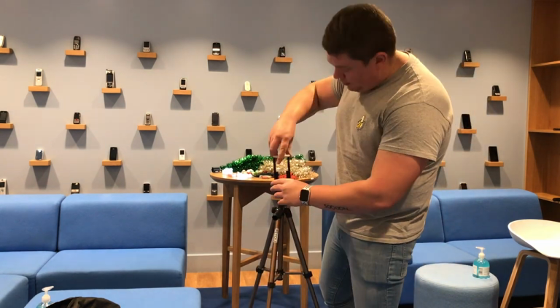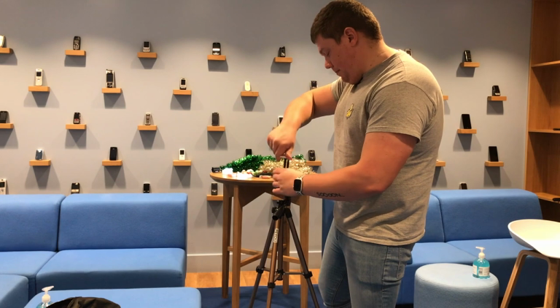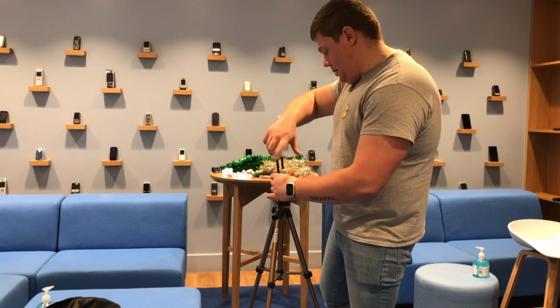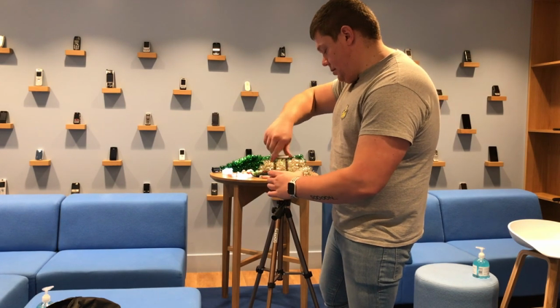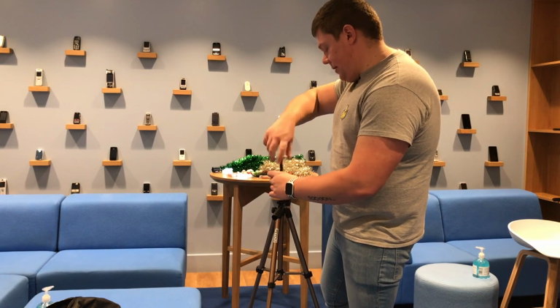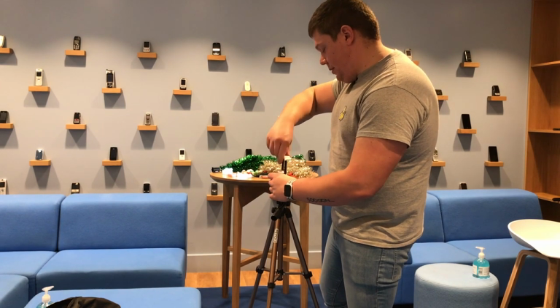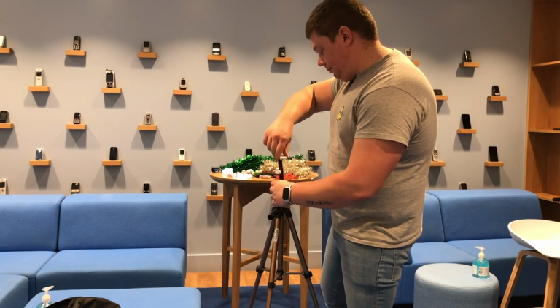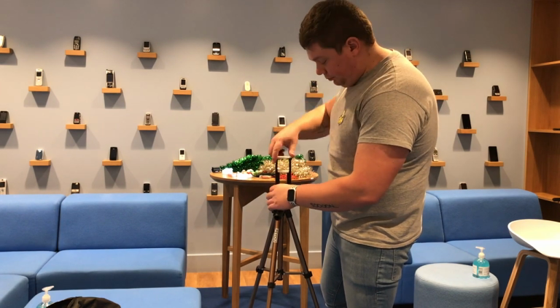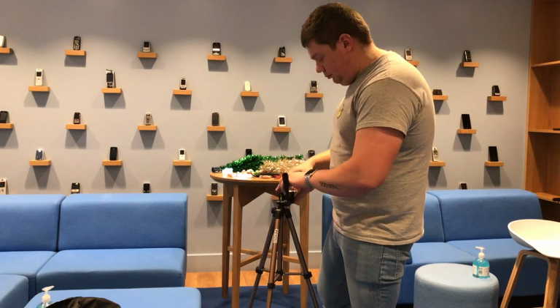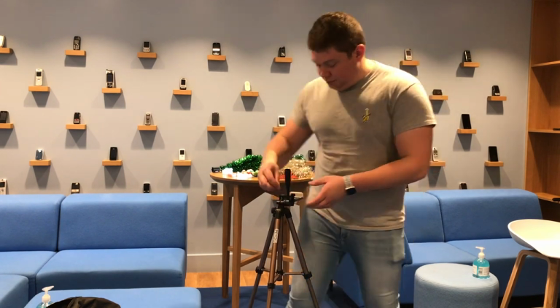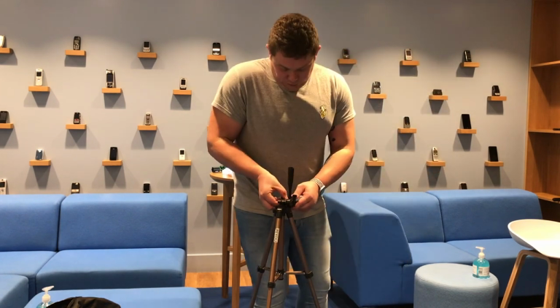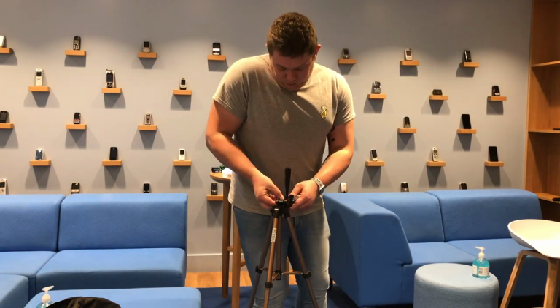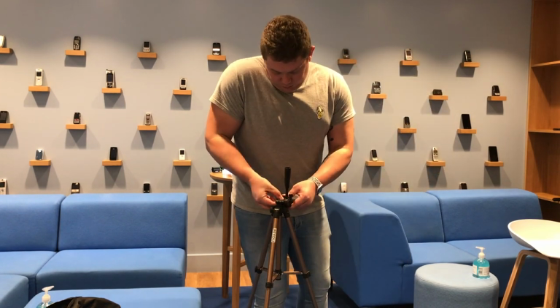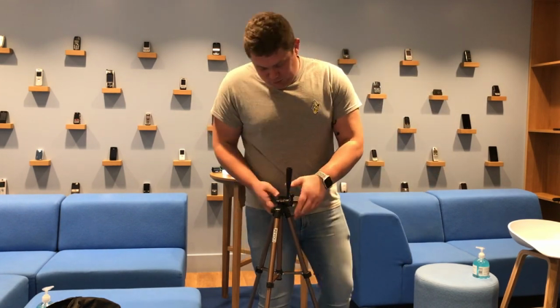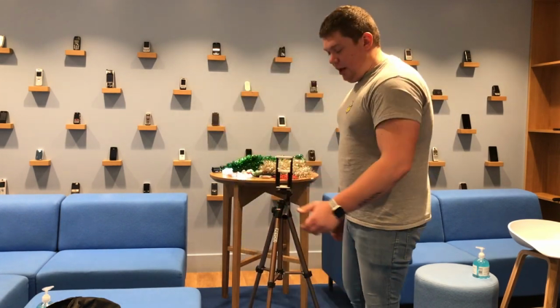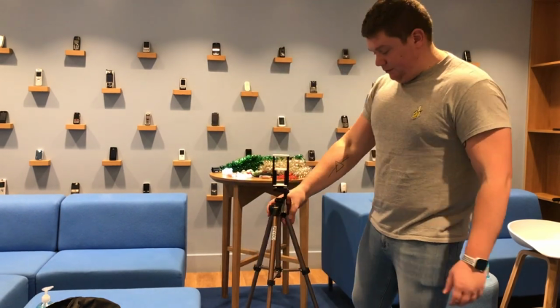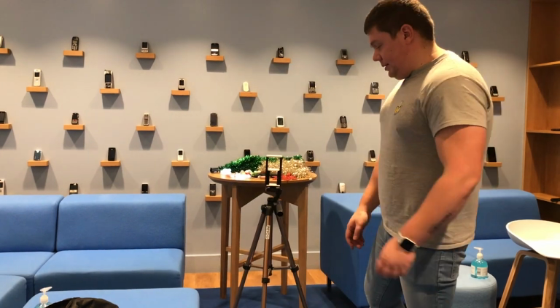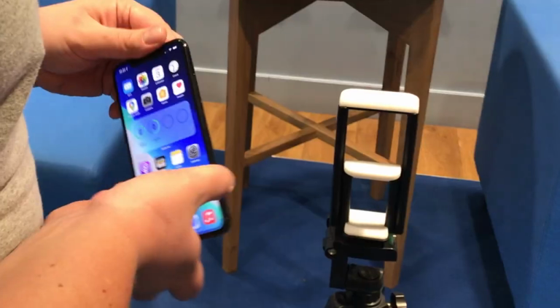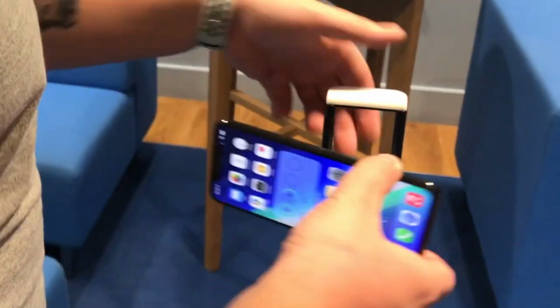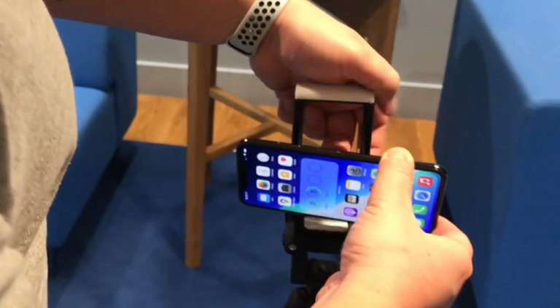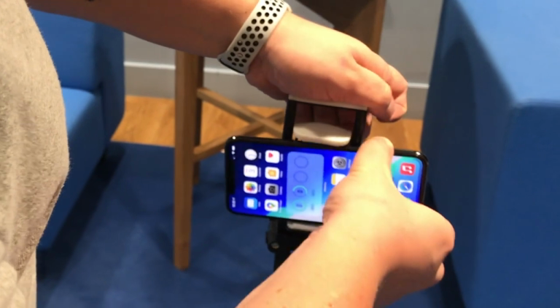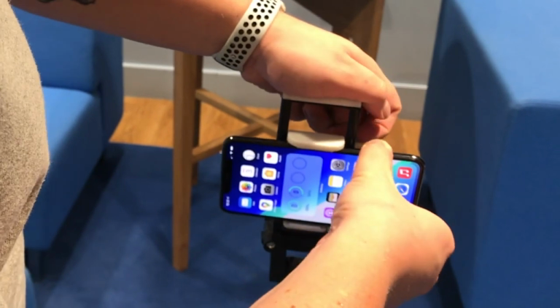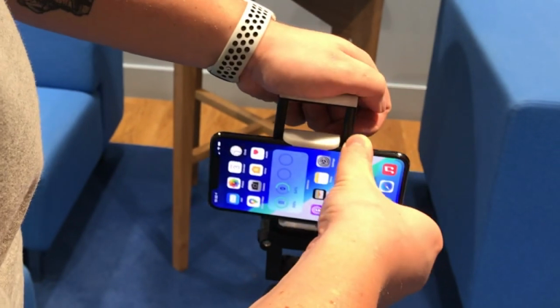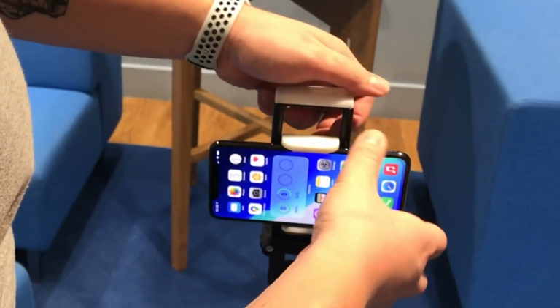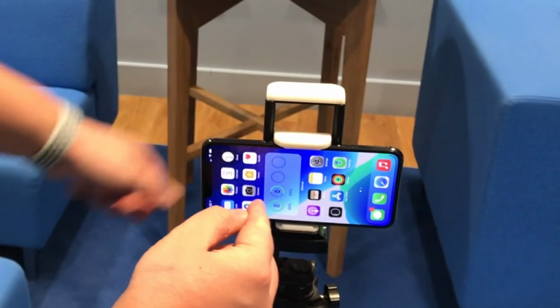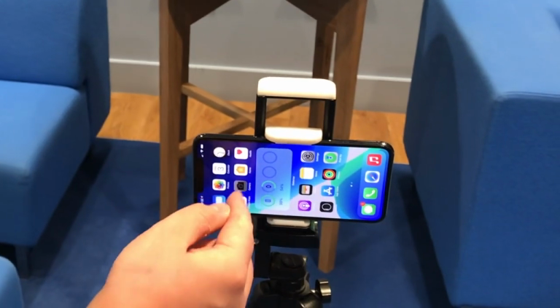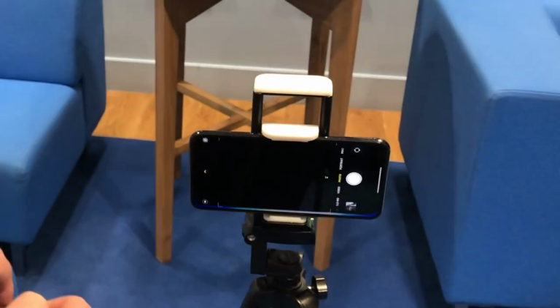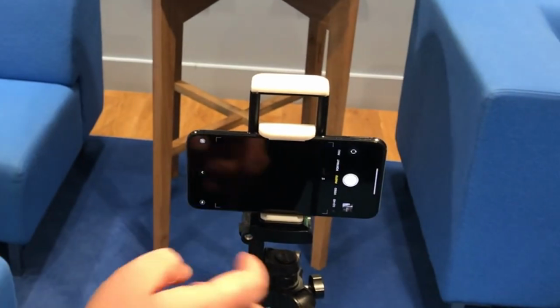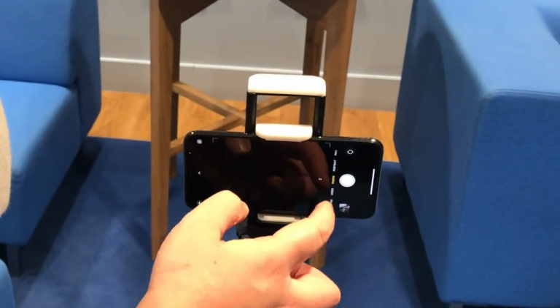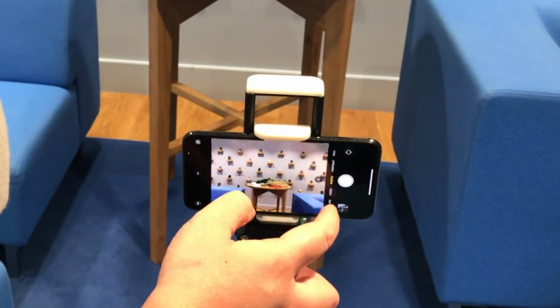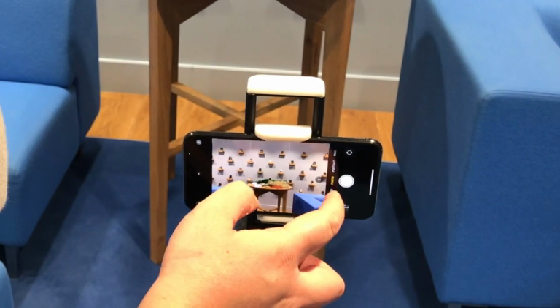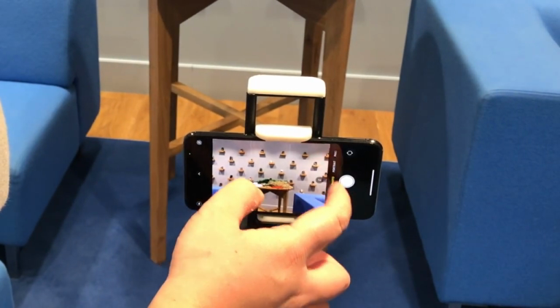One key thing with a time-lapse is keeping your device nice and still. Here I'm using a tripod, but you could rest your phone anywhere convenient — just make sure it doesn't move.